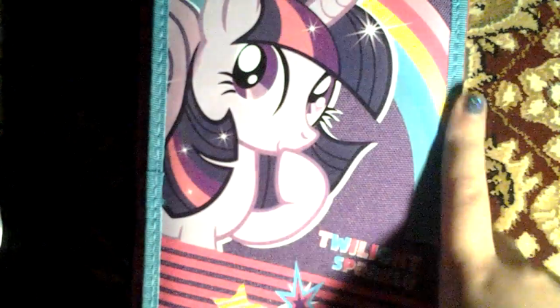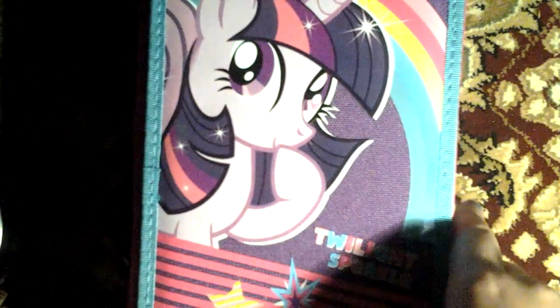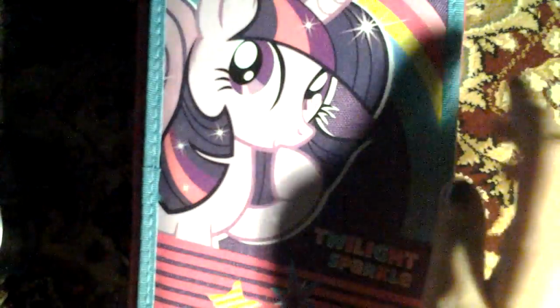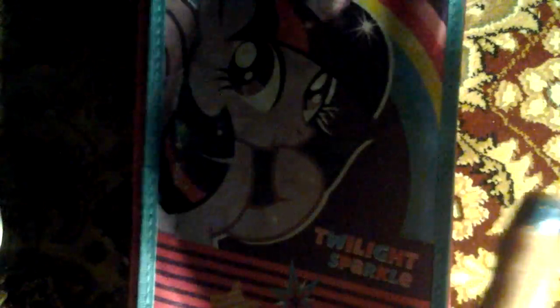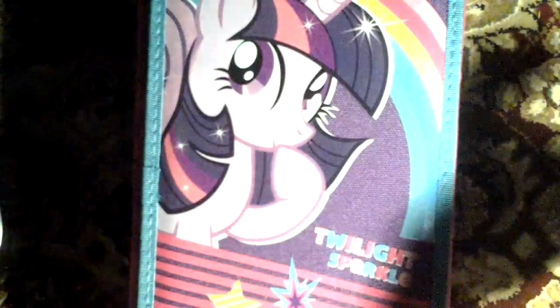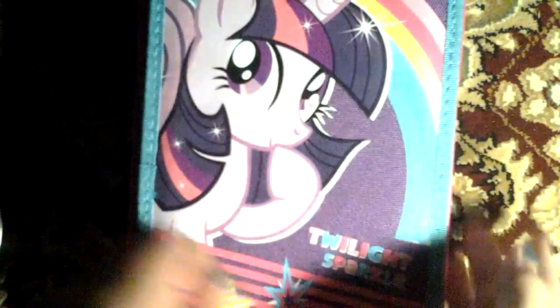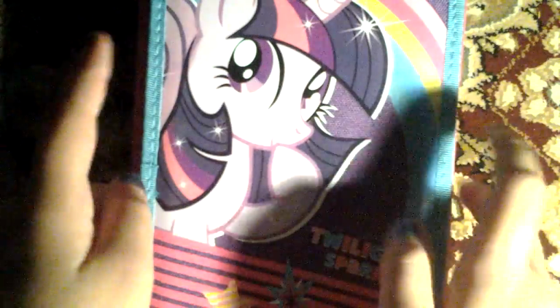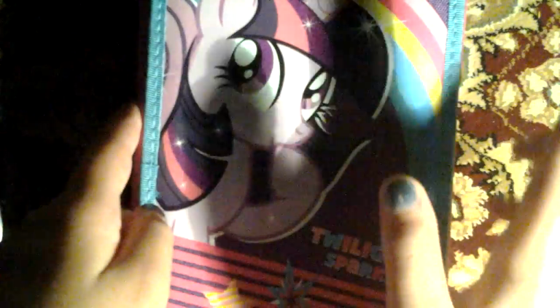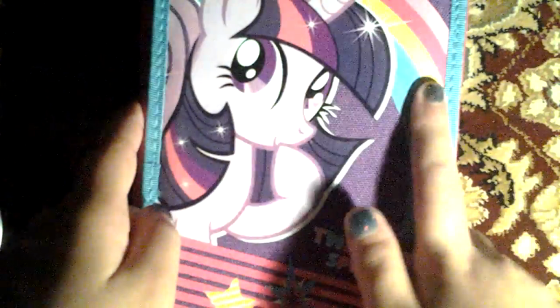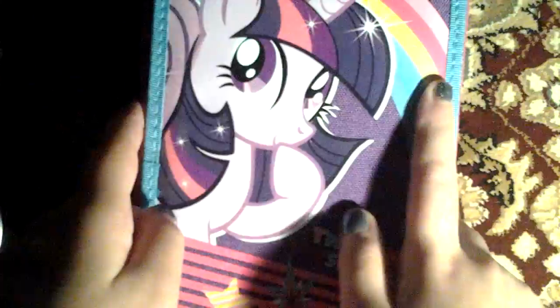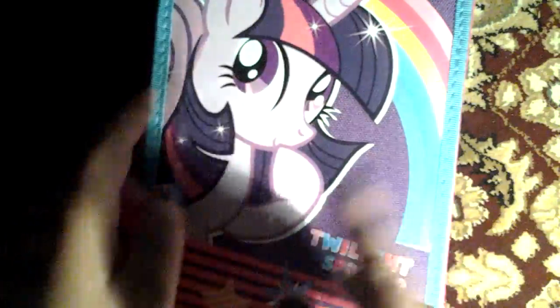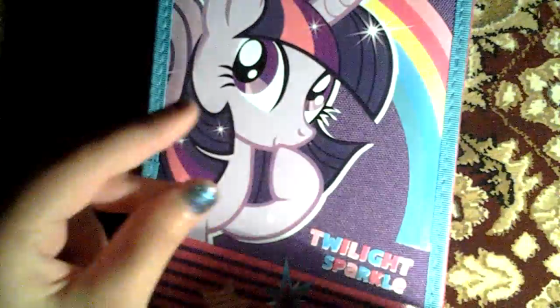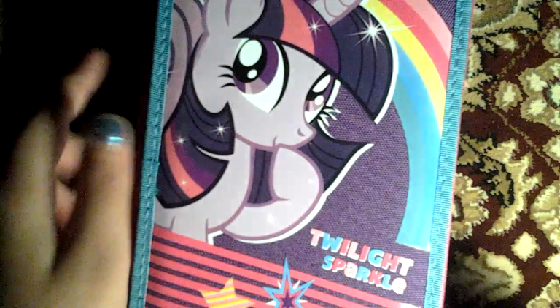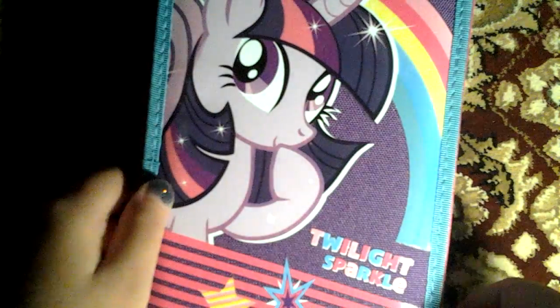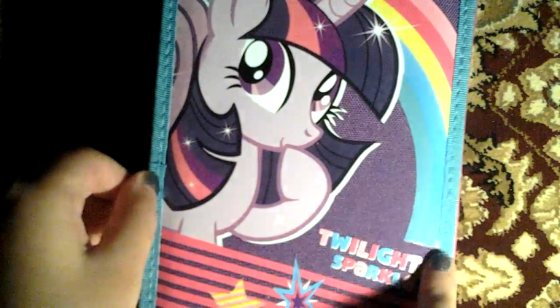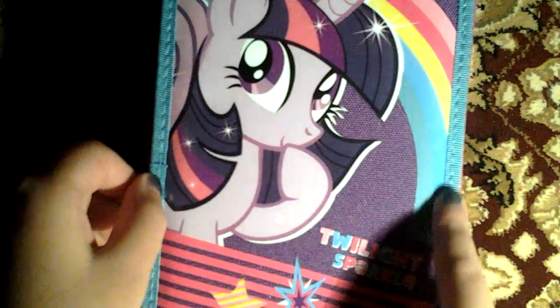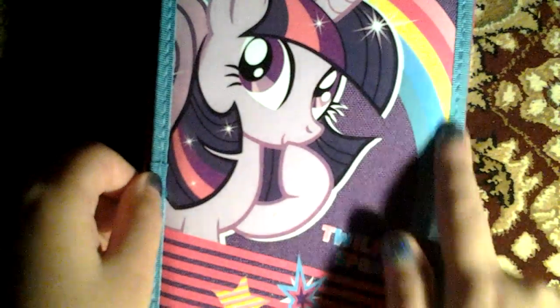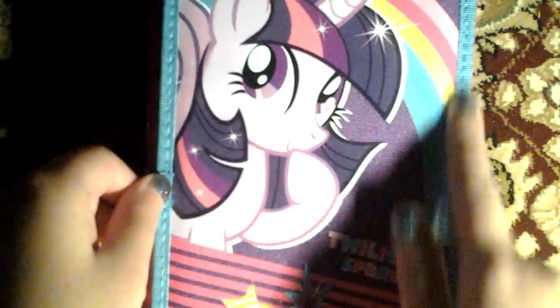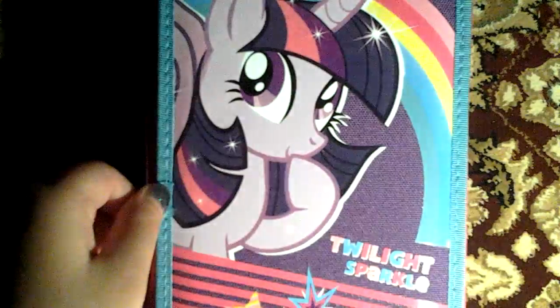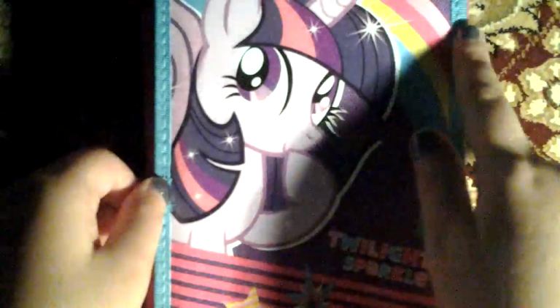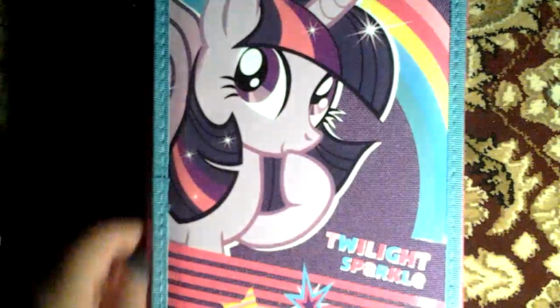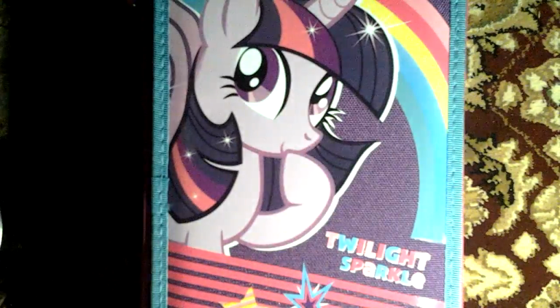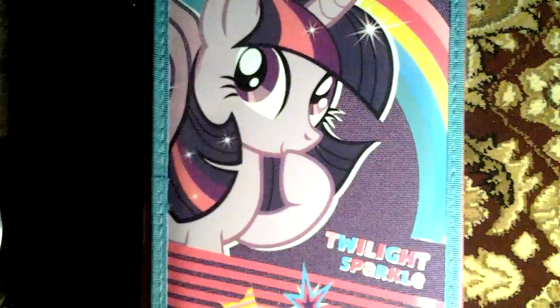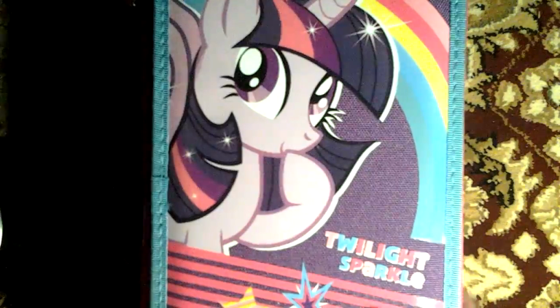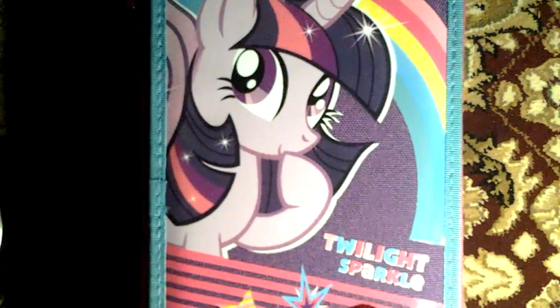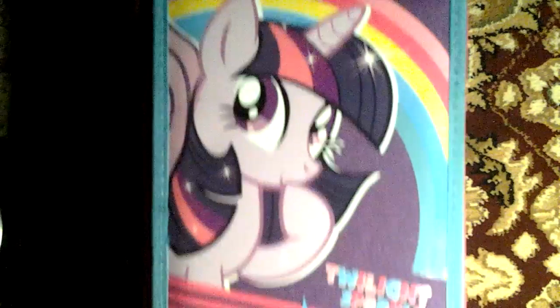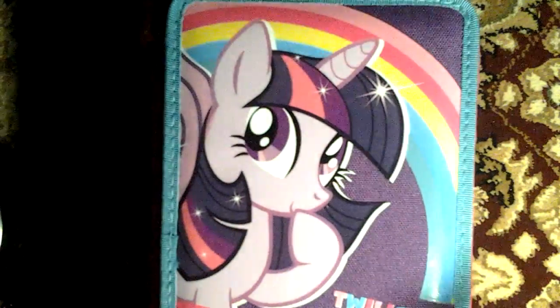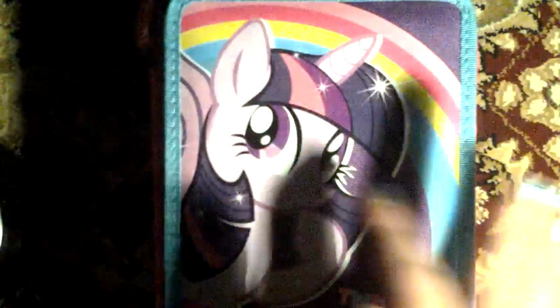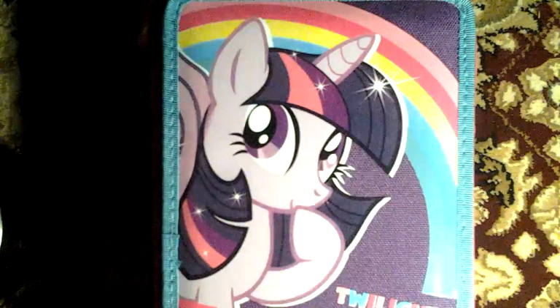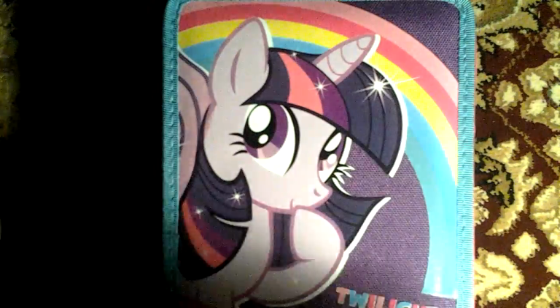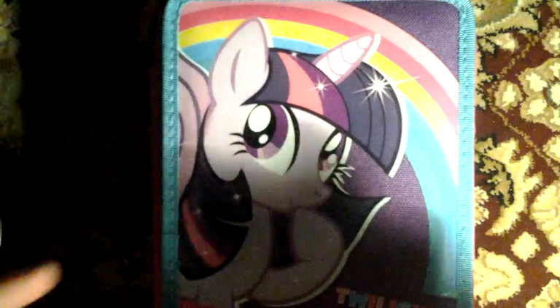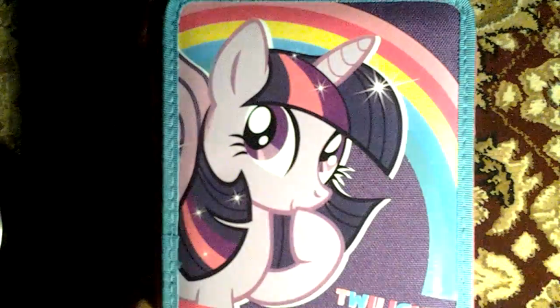One of my favorite colors are actually pink, or hot pink, this kind of turquoise-y color, or aqua, and purple. Those are my favorite colors.